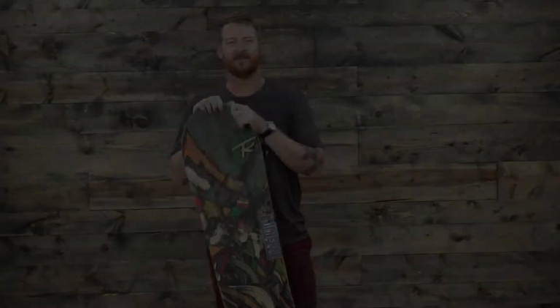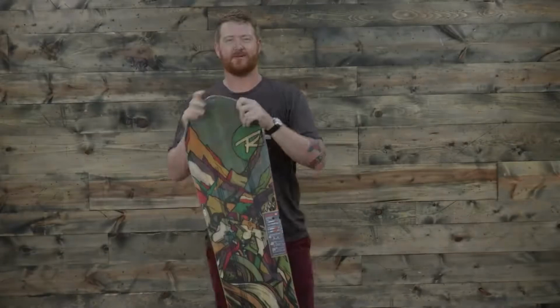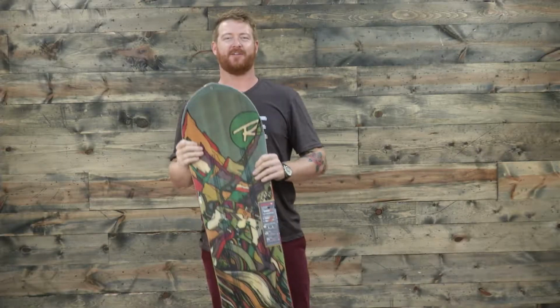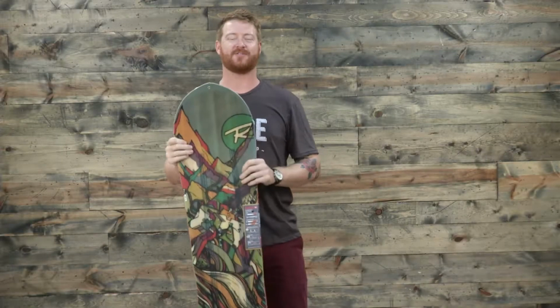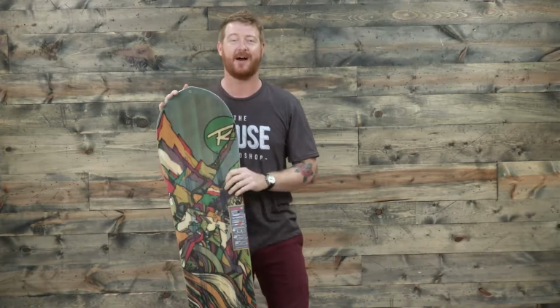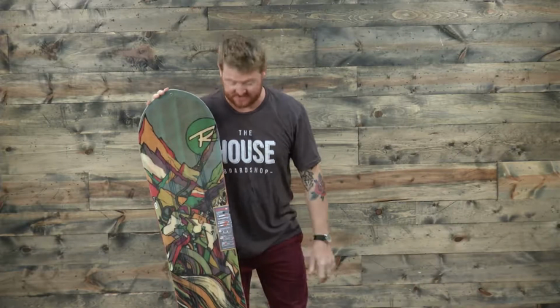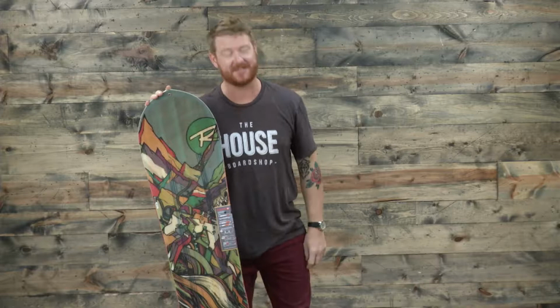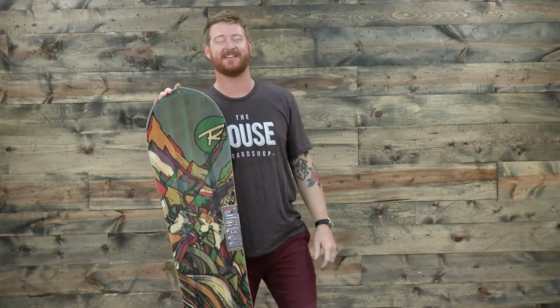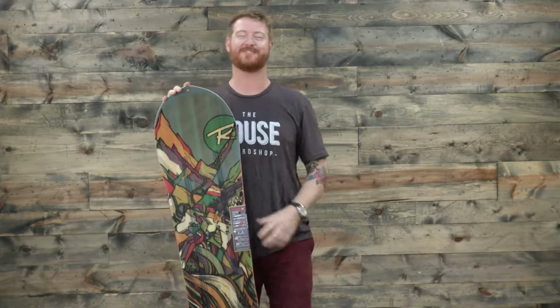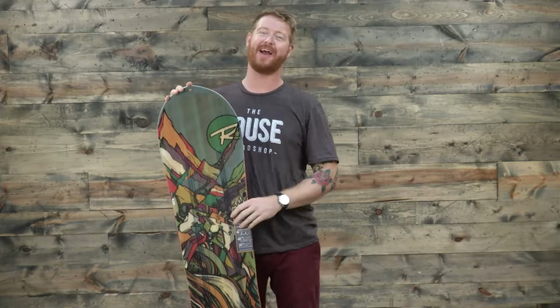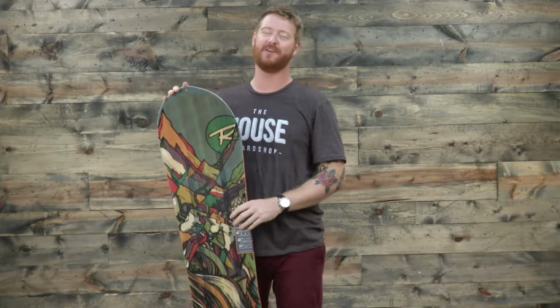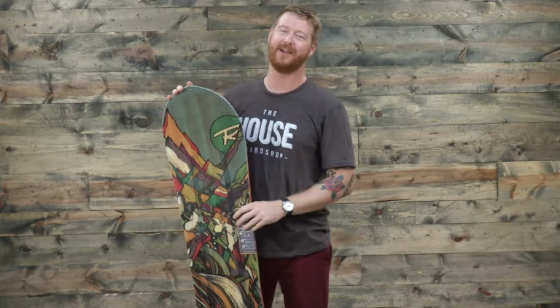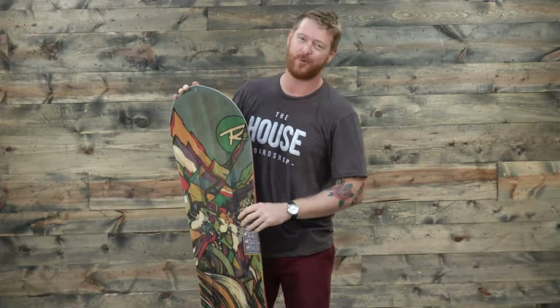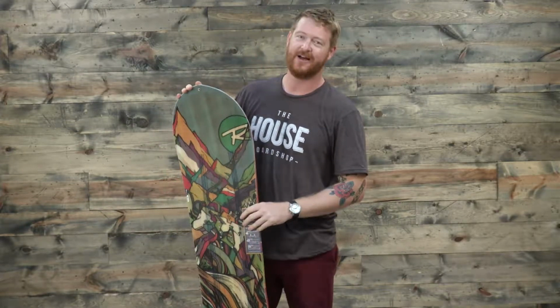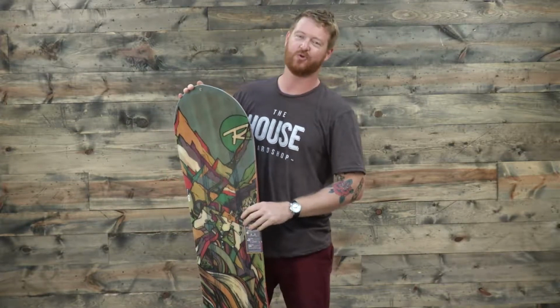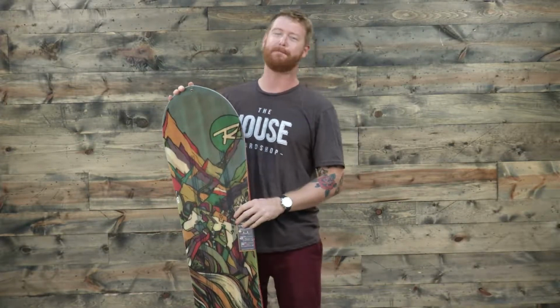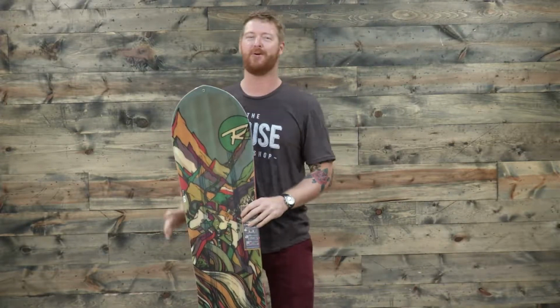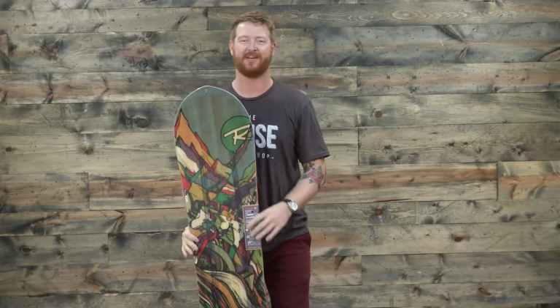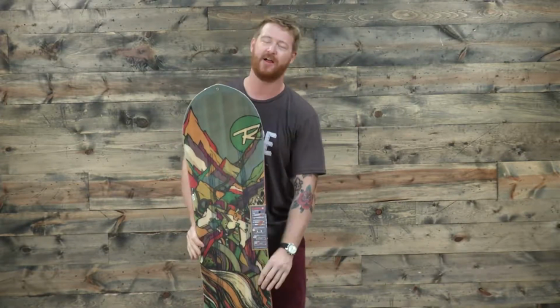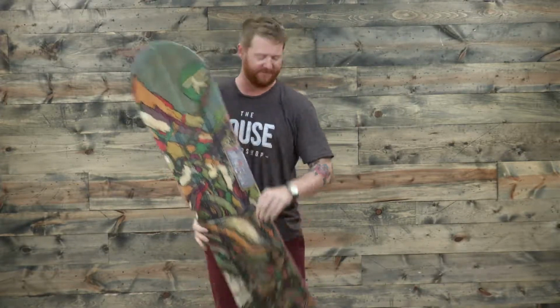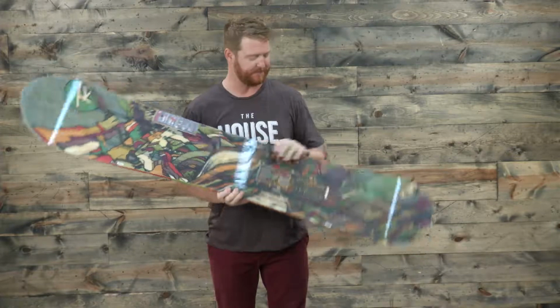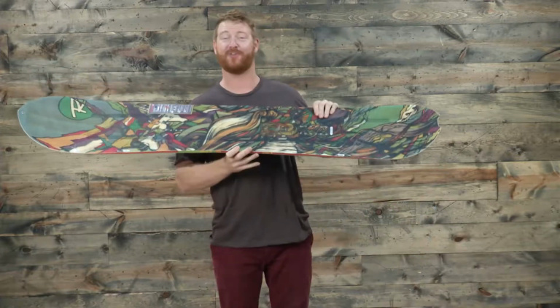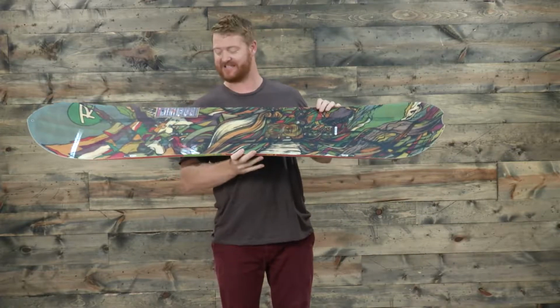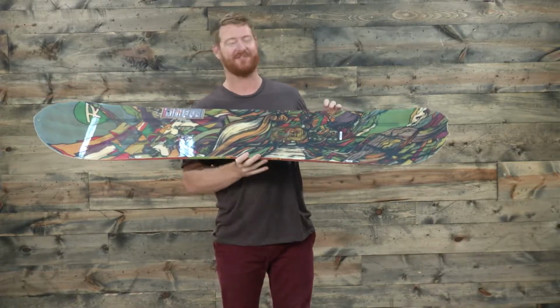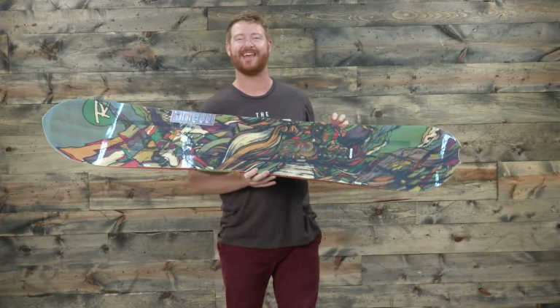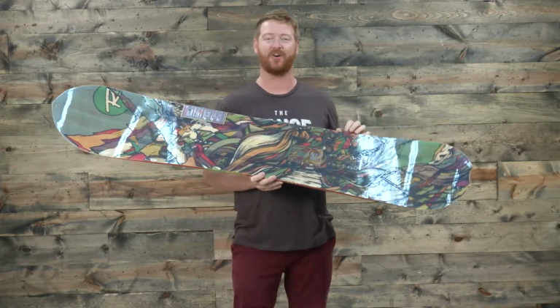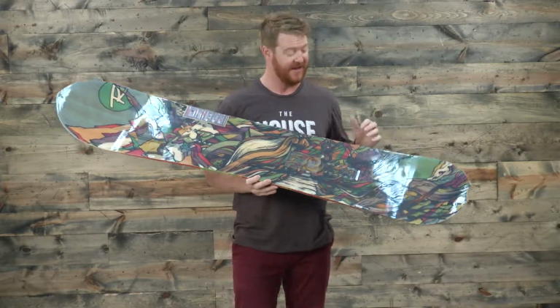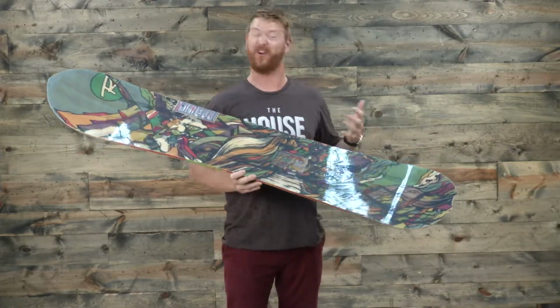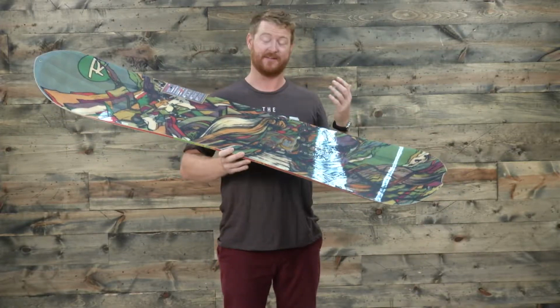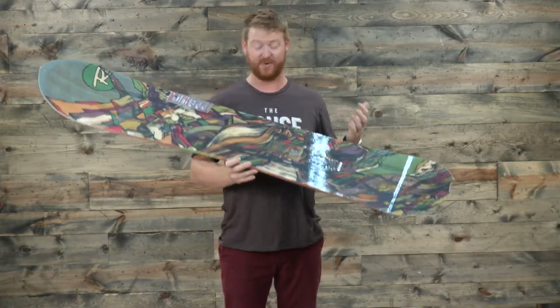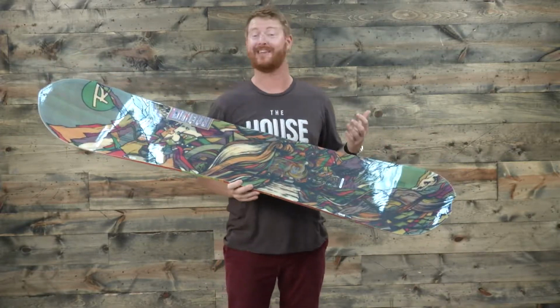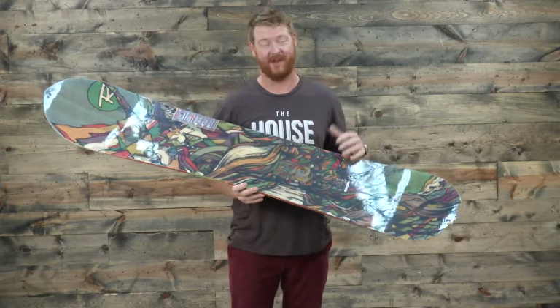Hello, I'm Matt Garth from The-House.com and this is a 2018 Rossignol XV Wide snowboard, a great big mountain deck for people with size 11 feet and larger that are highly advanced.